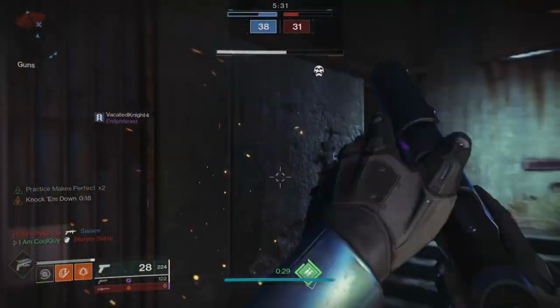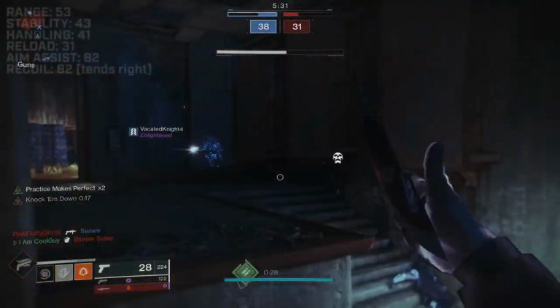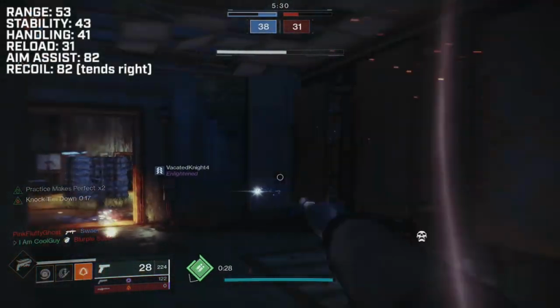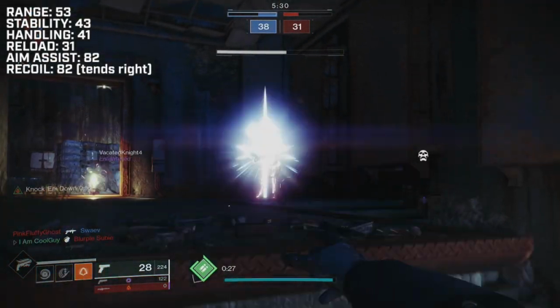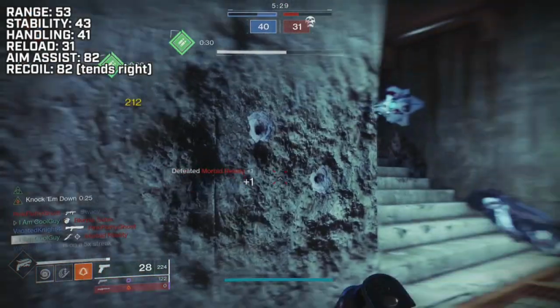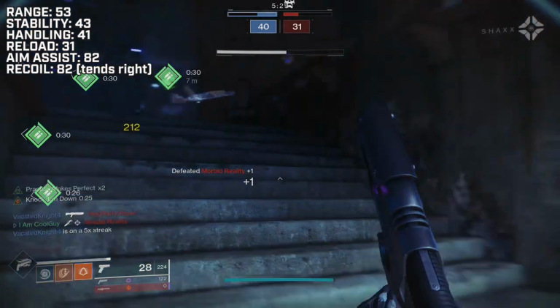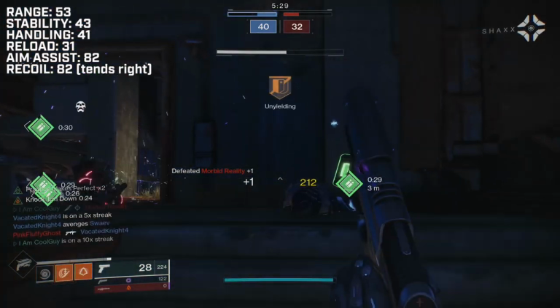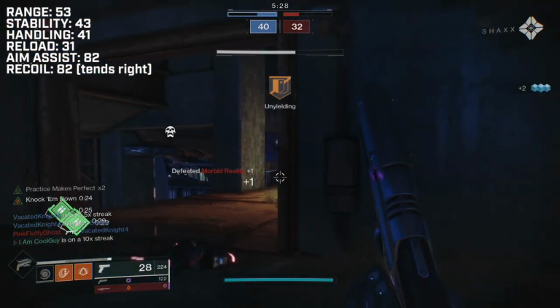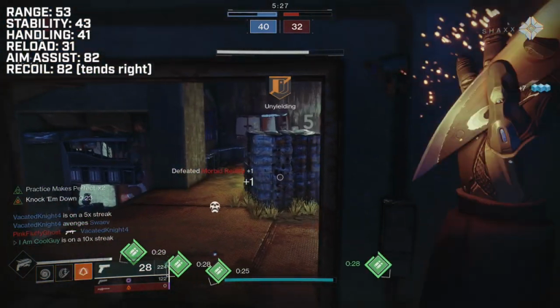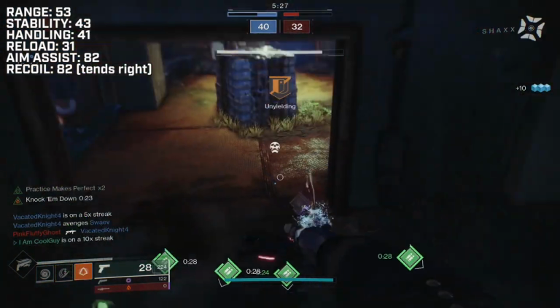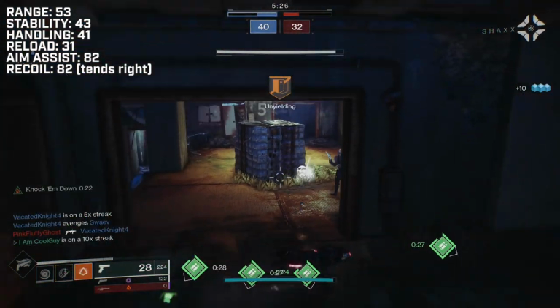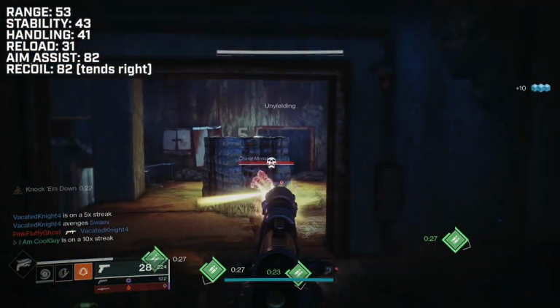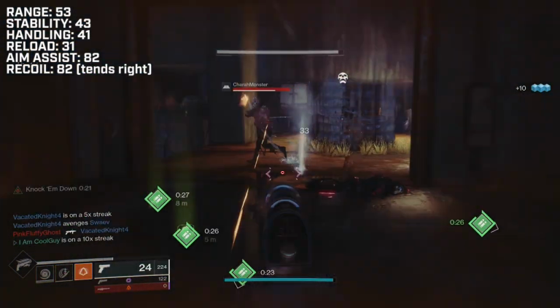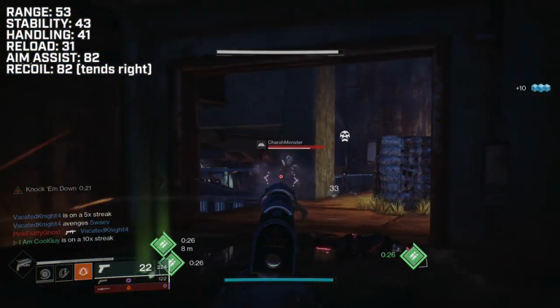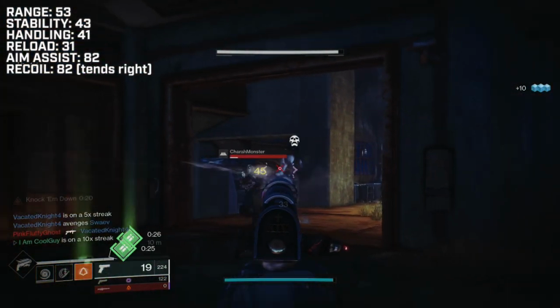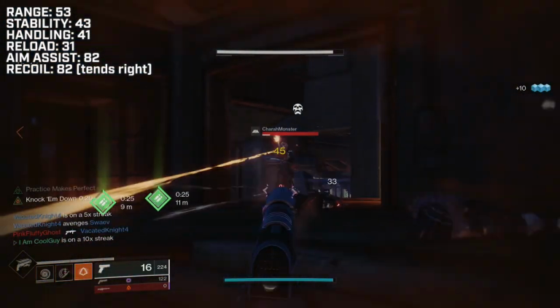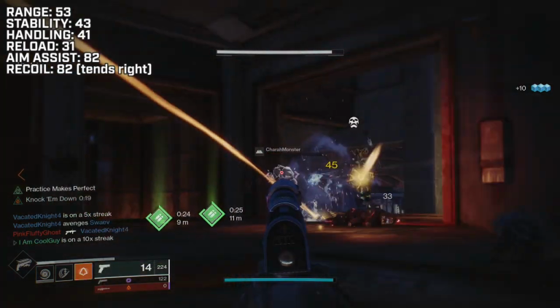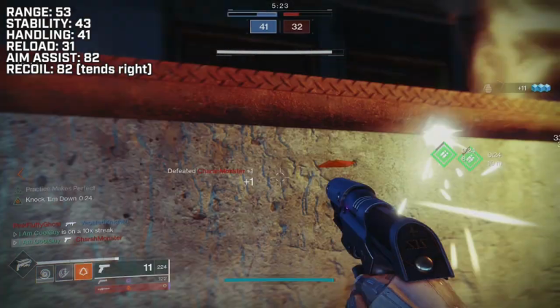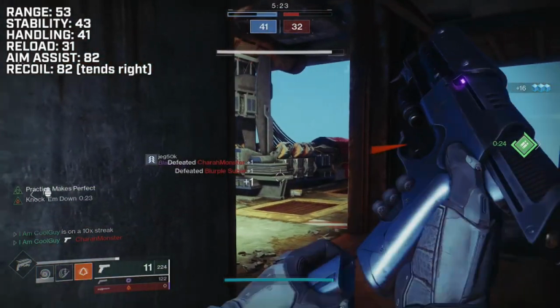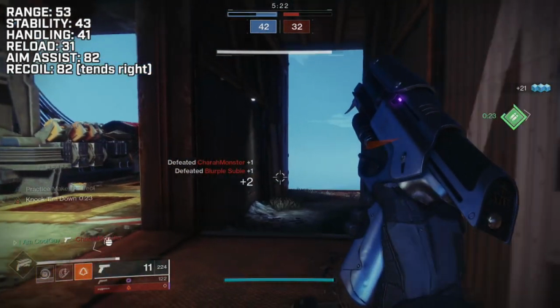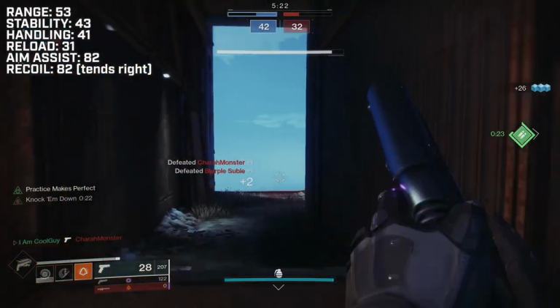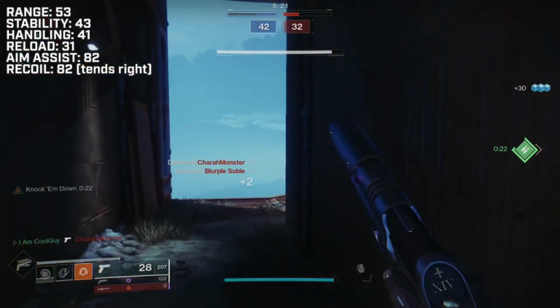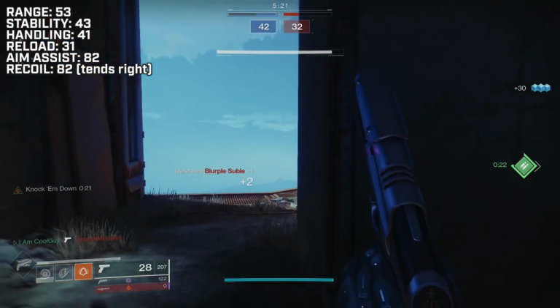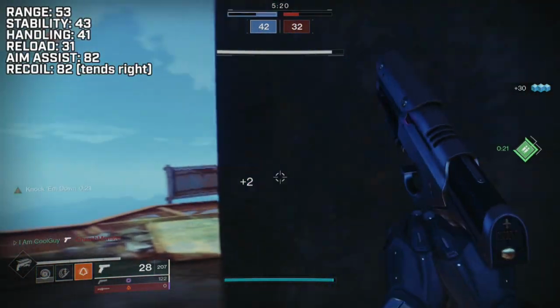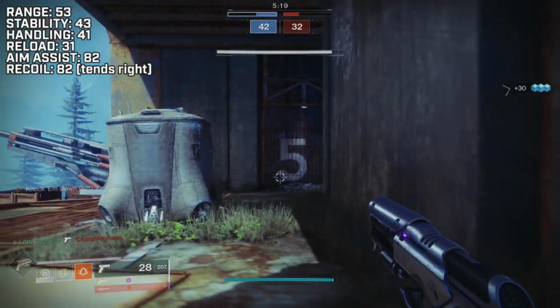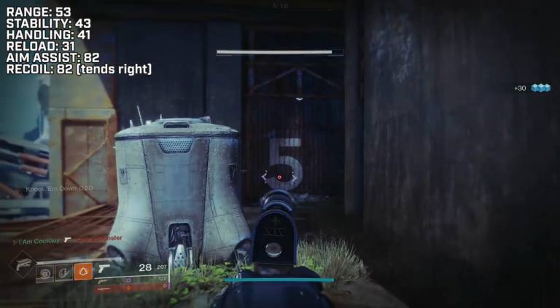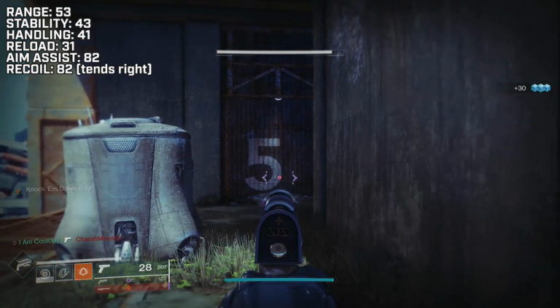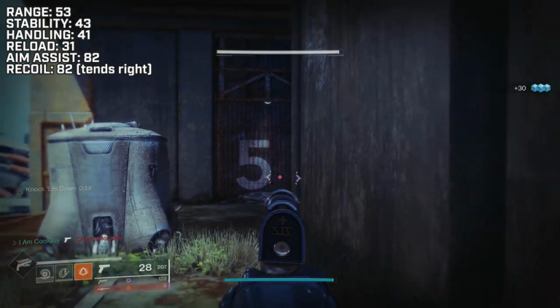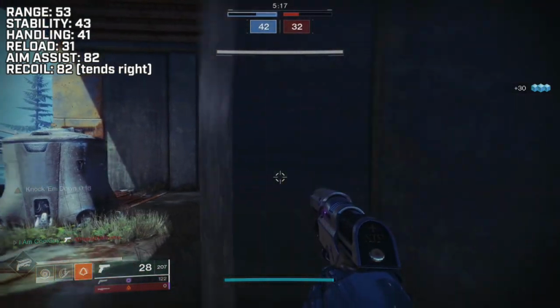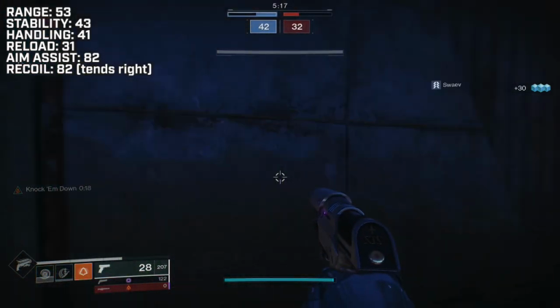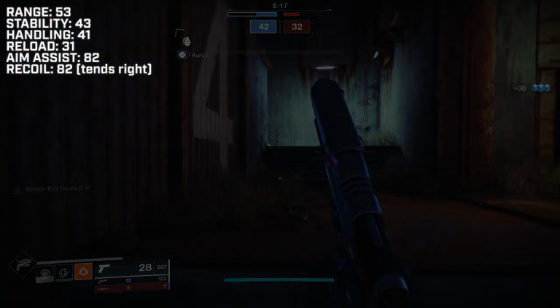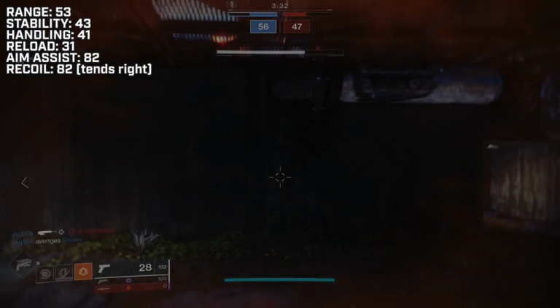I'll put the base stats on screen. There are only three aggressive burst sidearms in the game: the kinetic Breachlight and Smuggler's Word, and the energy Death by Scorn. The stats are all right in line with each other — nothing really pulls away, and the other two aren't so dominant in any category that Breachlight is considered lesser or obsolete.